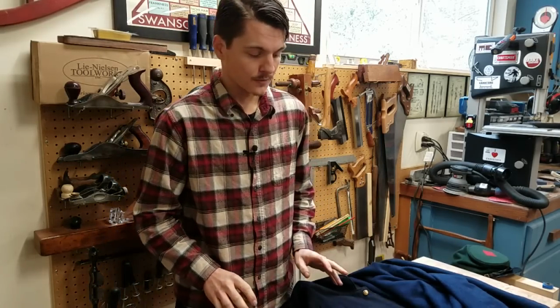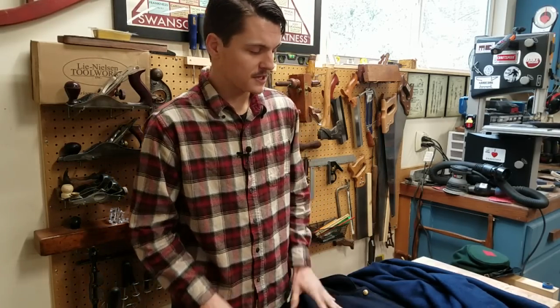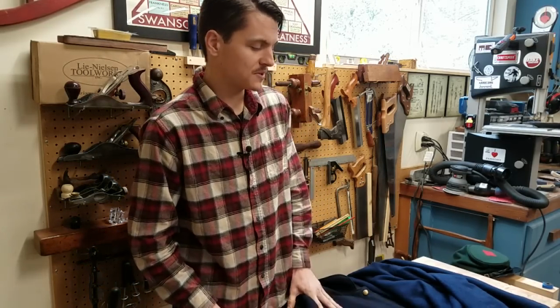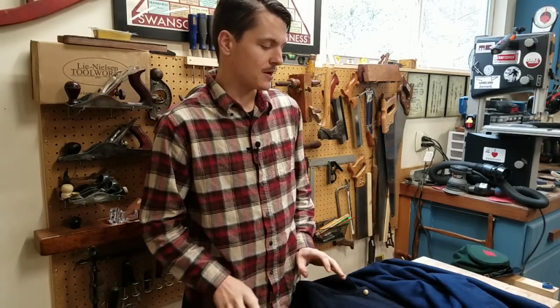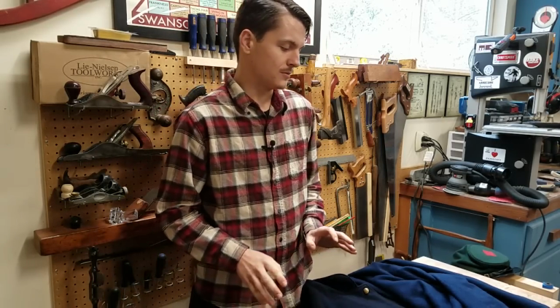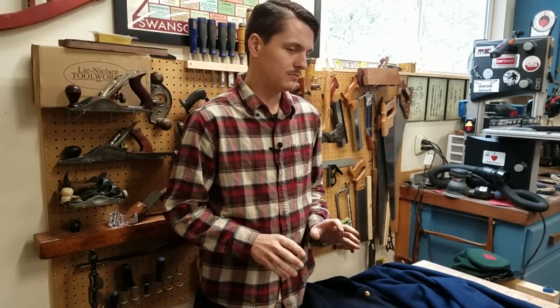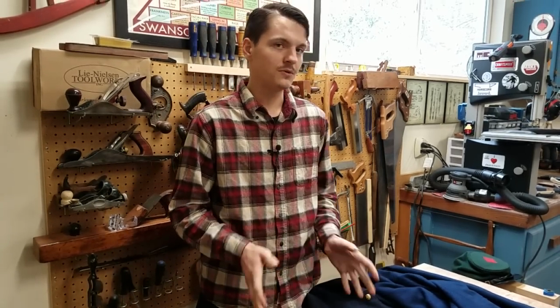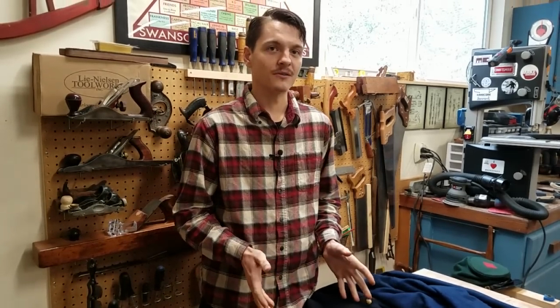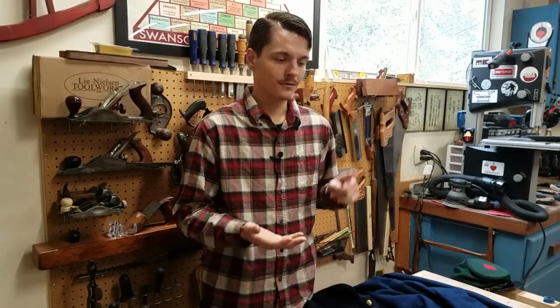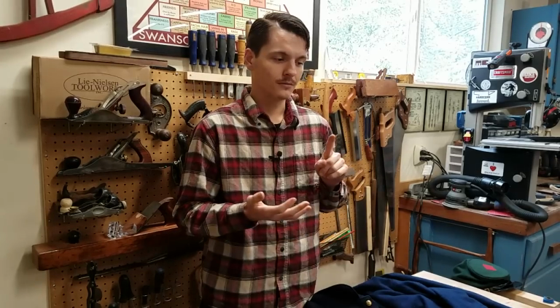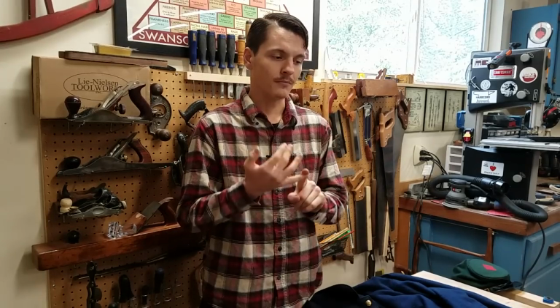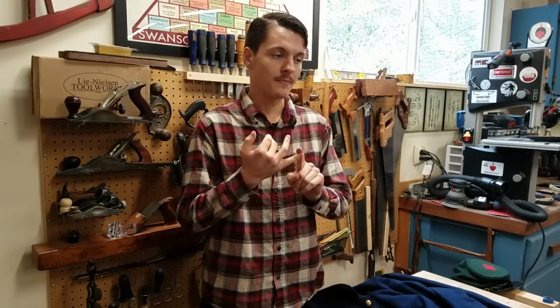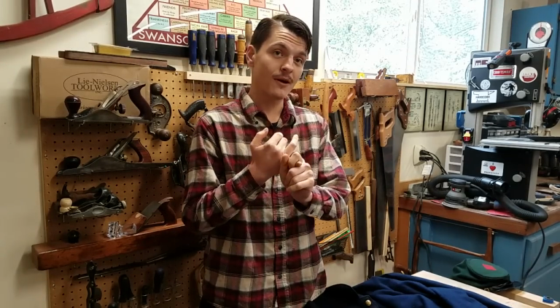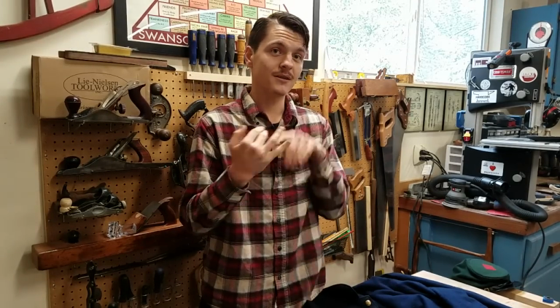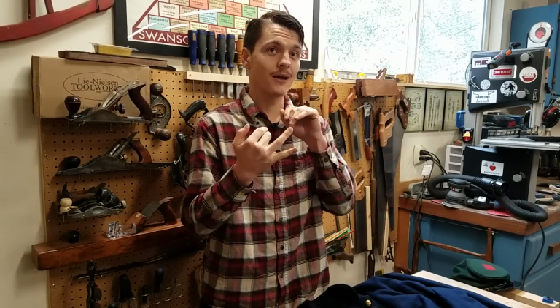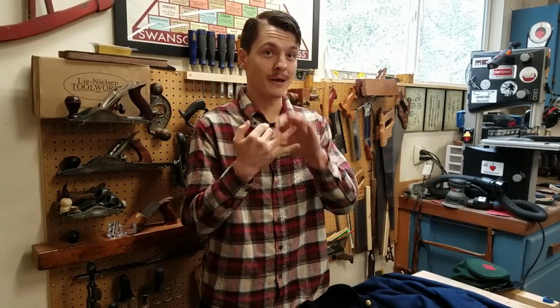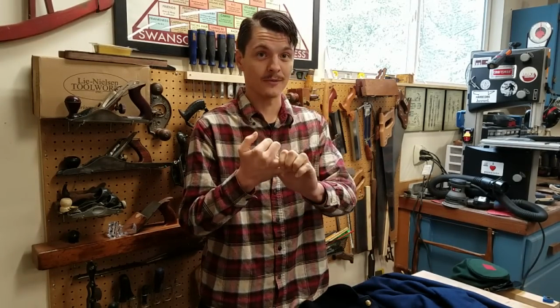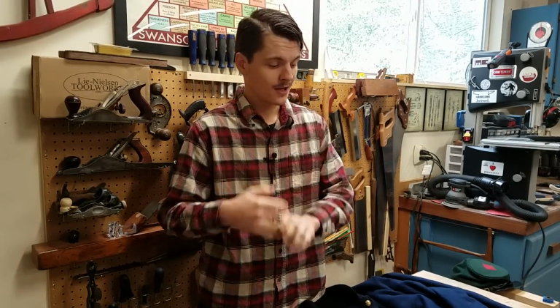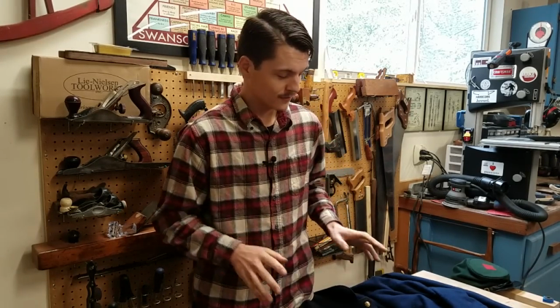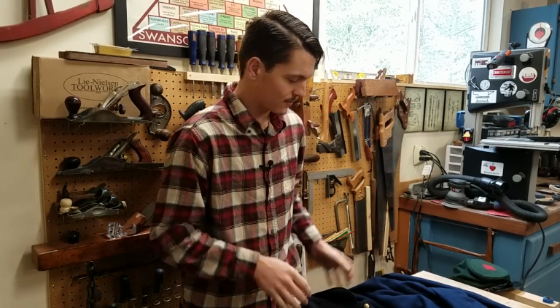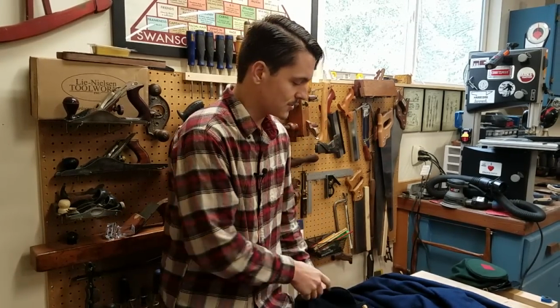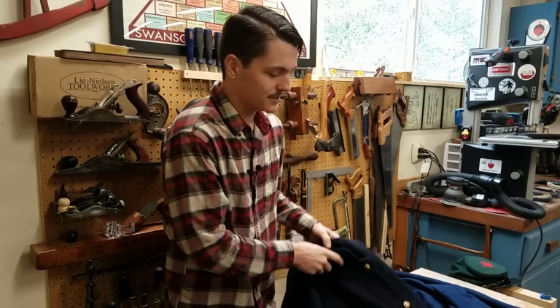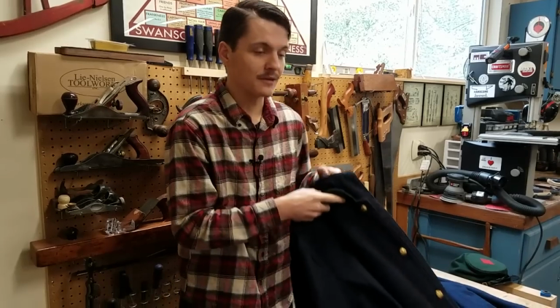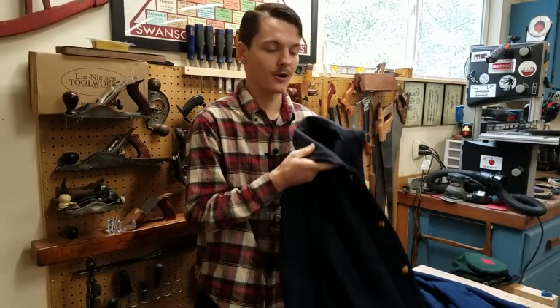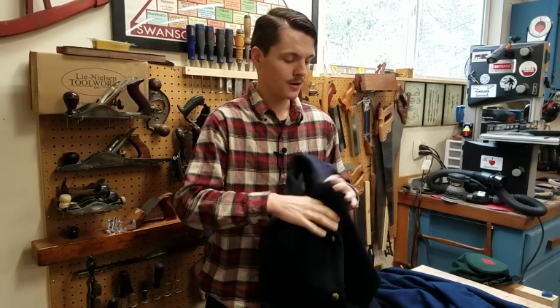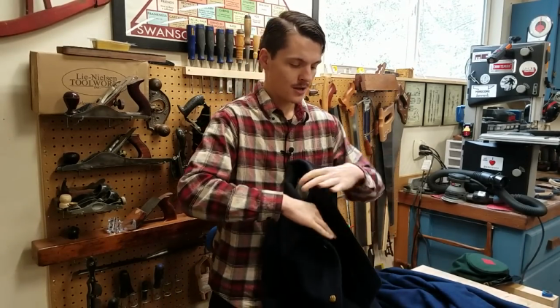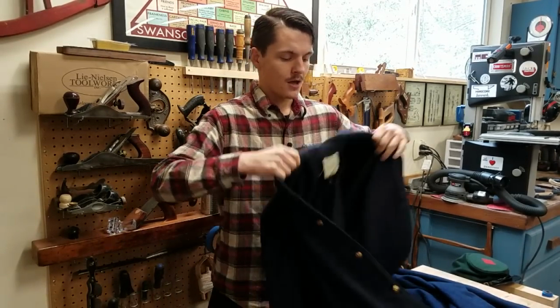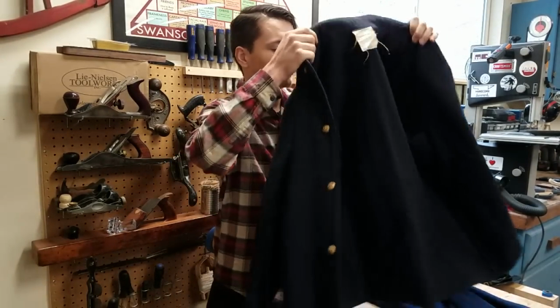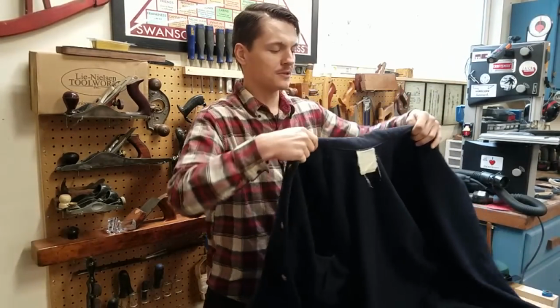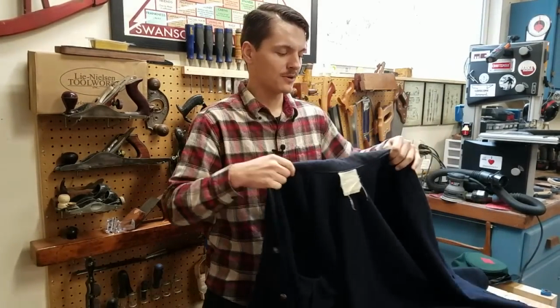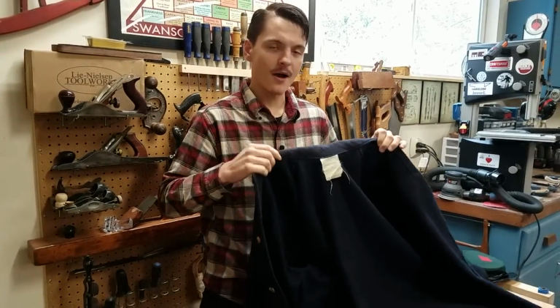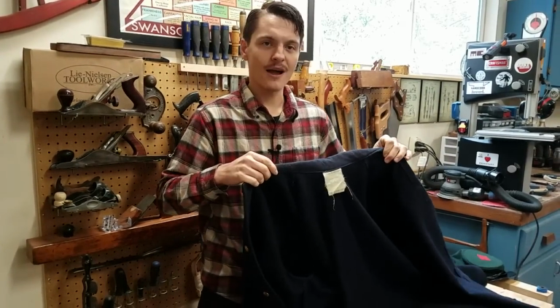Fatigue blouses come in two styles: period correct and mainstream. The first one I'm going to show you is a mainstream coat.